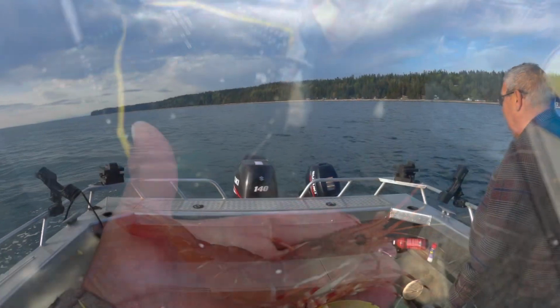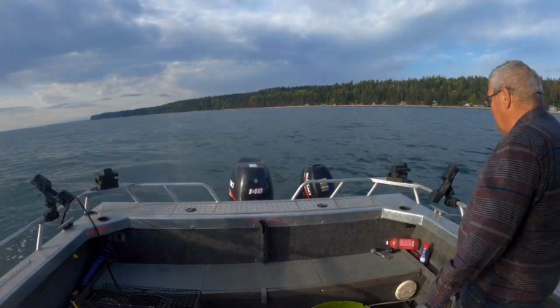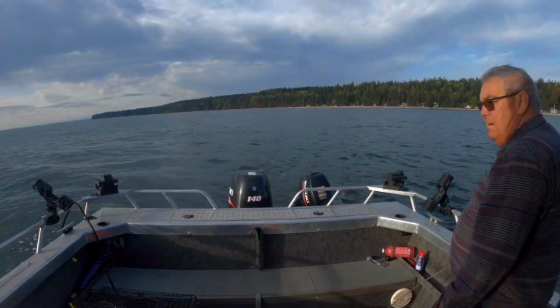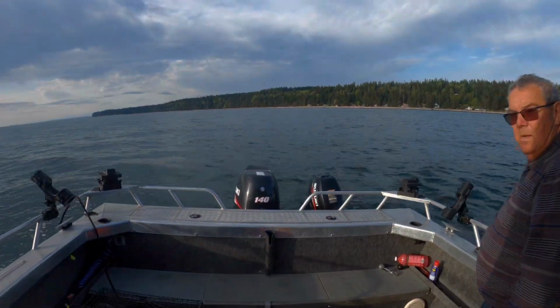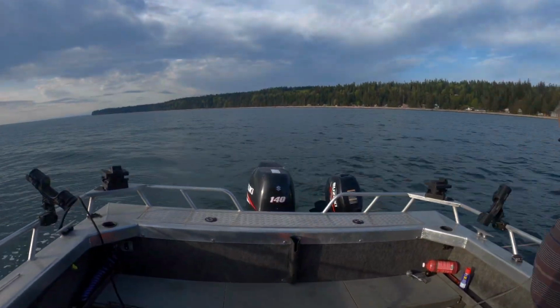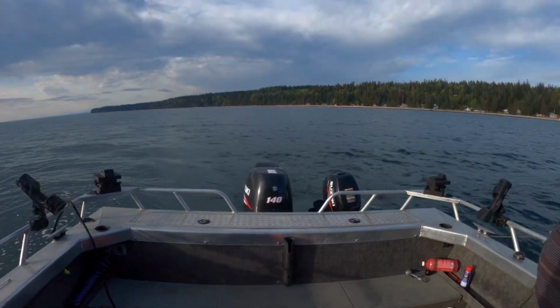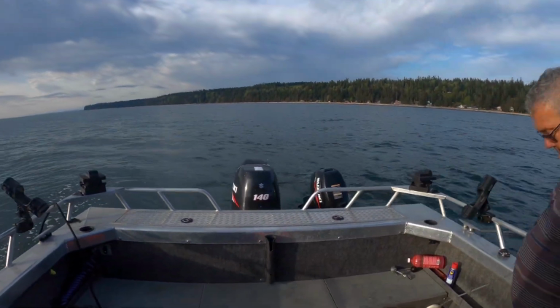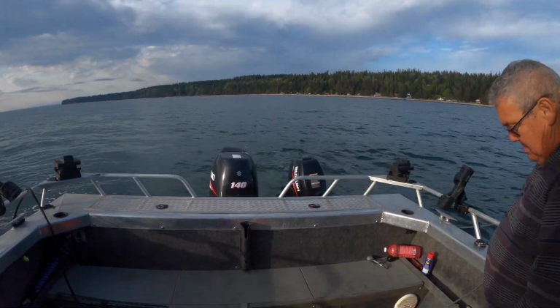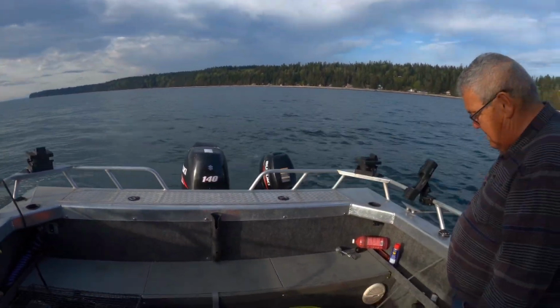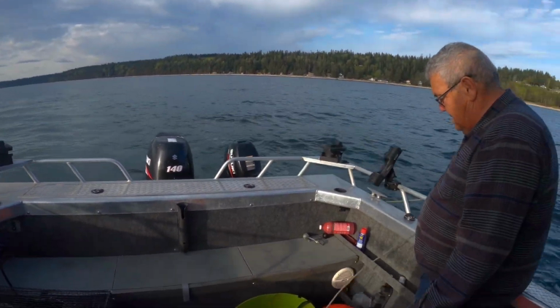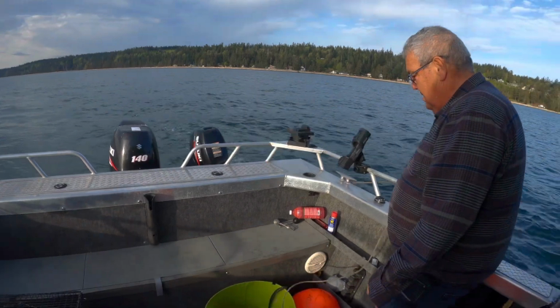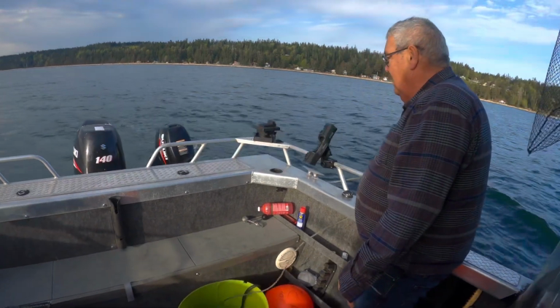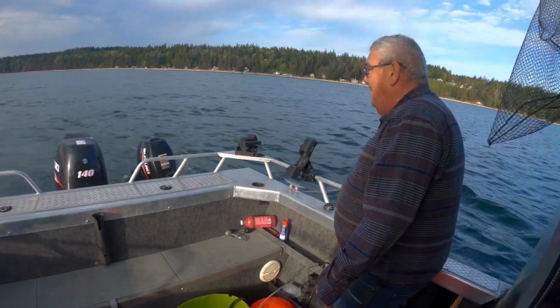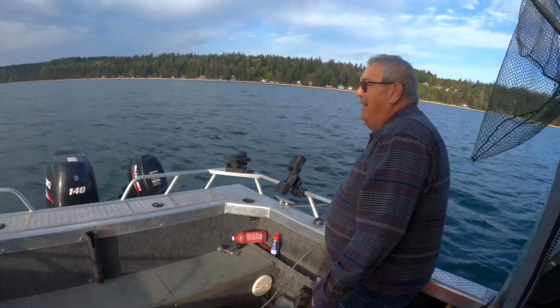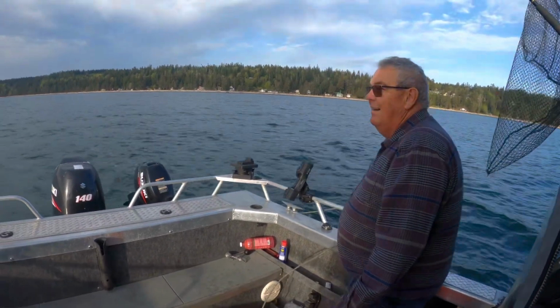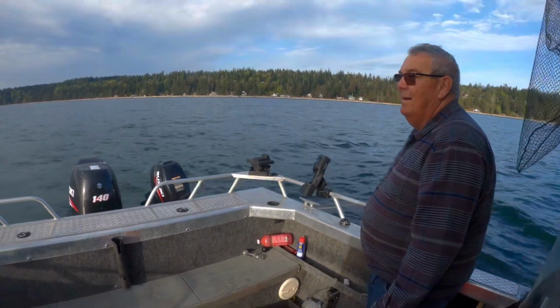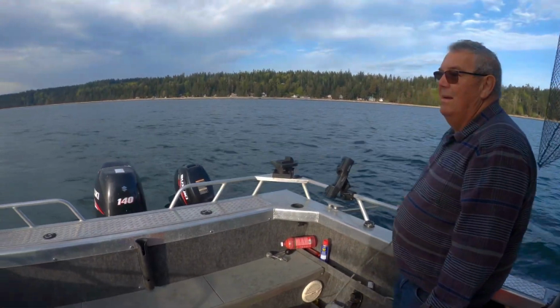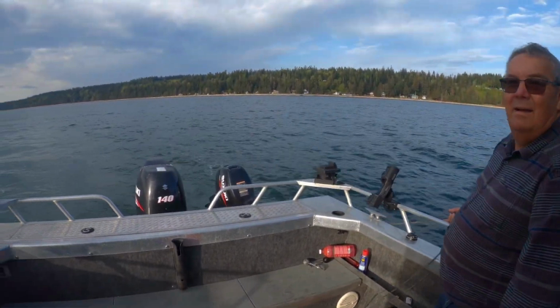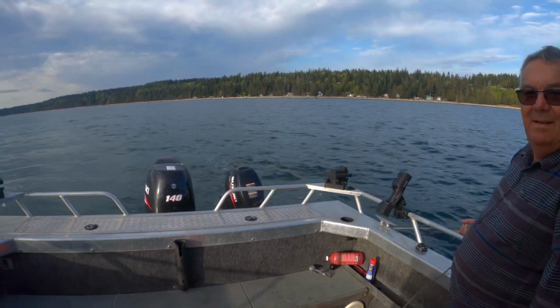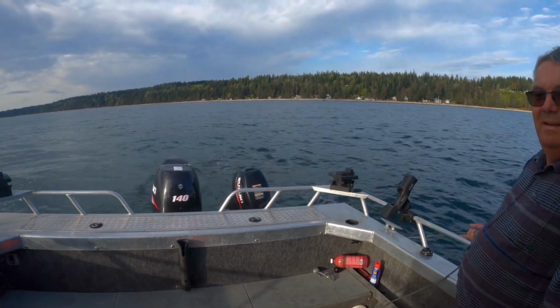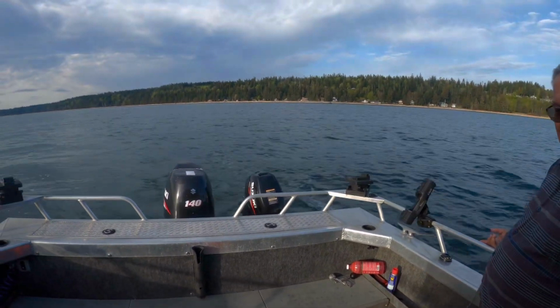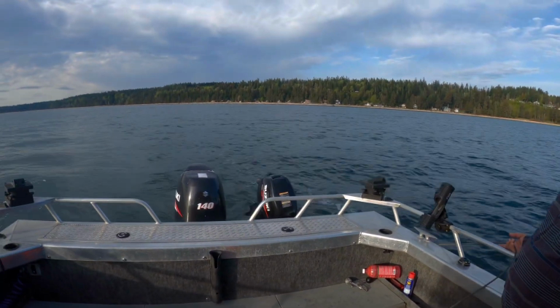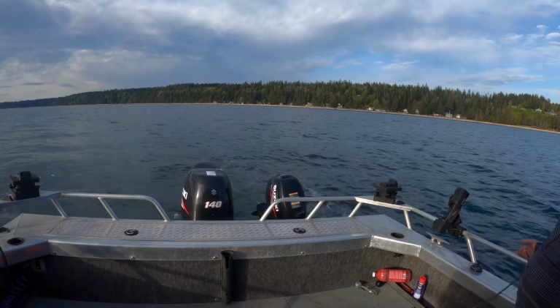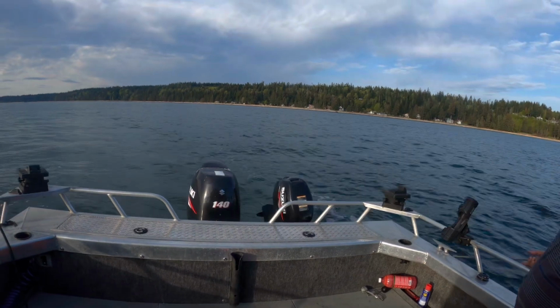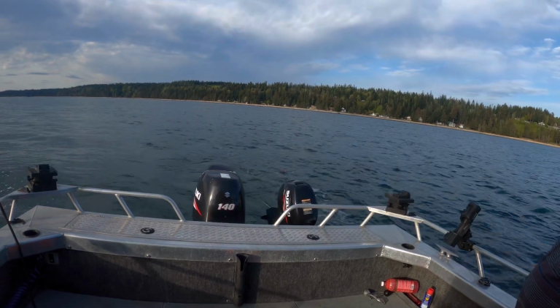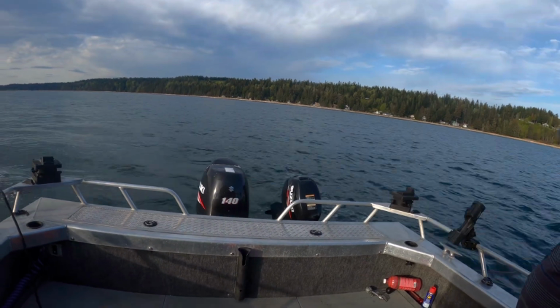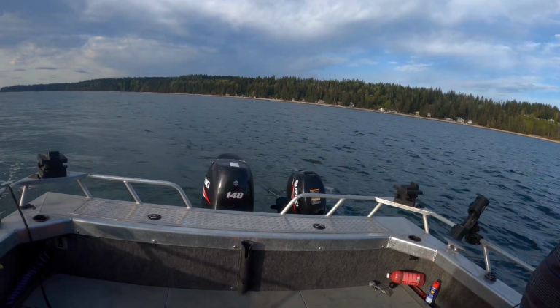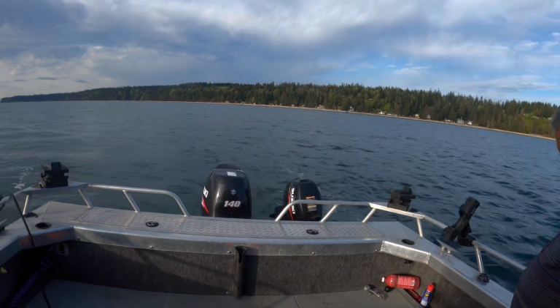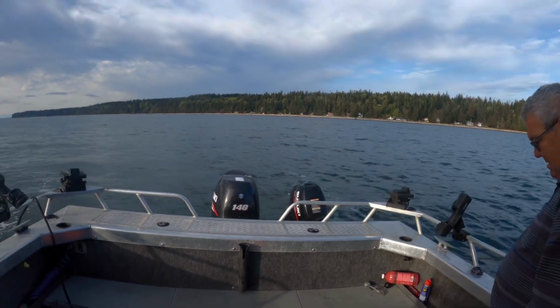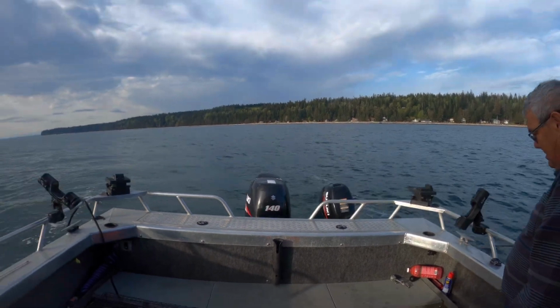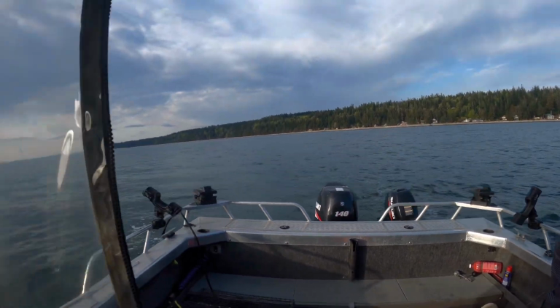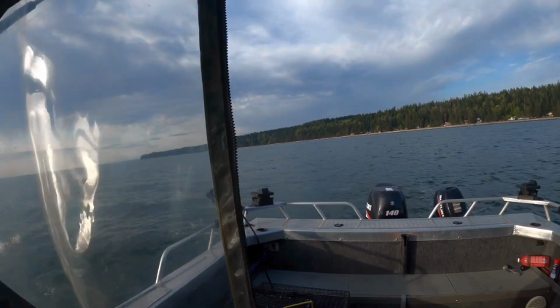Morning, Camper River. We're gonna try some prawning today with my buddy Dave. Hopefully we'll hook some, get some prawns today.